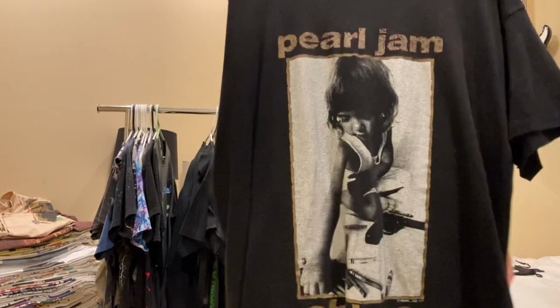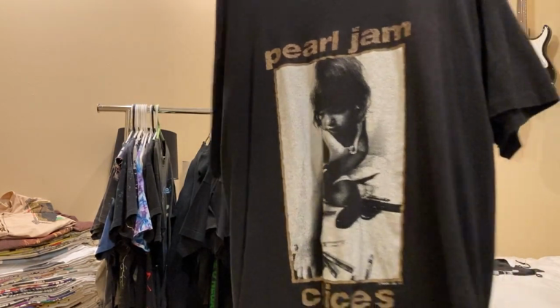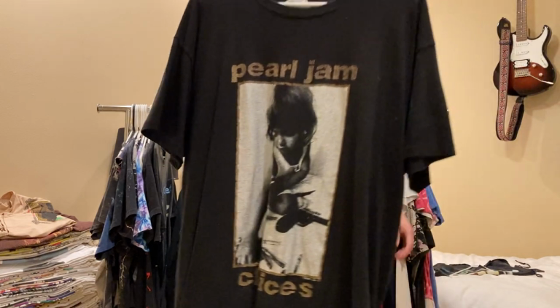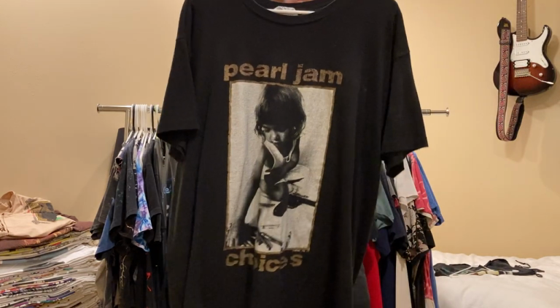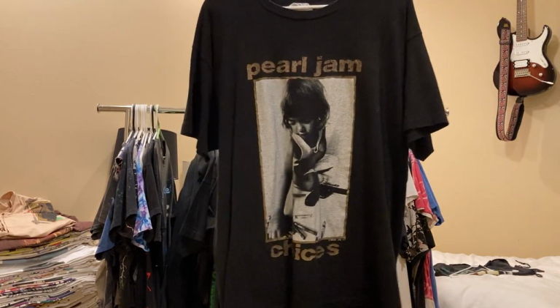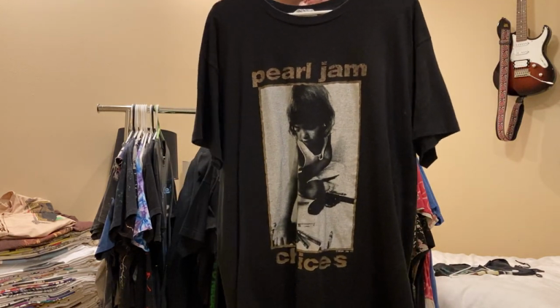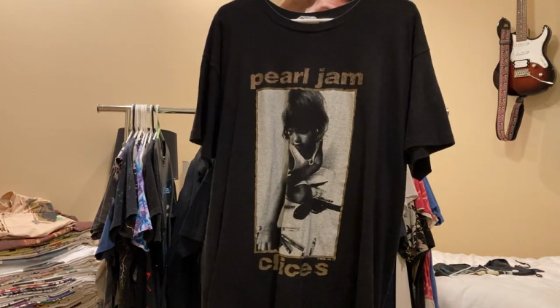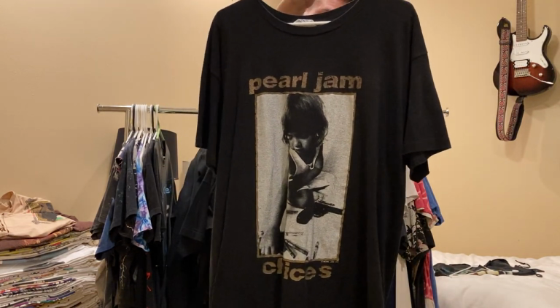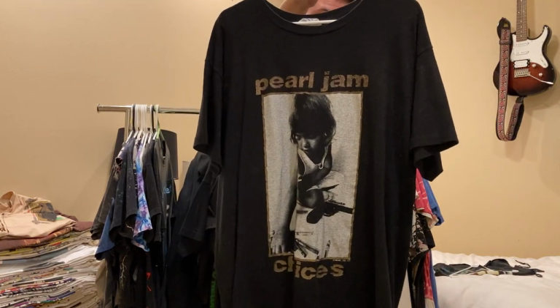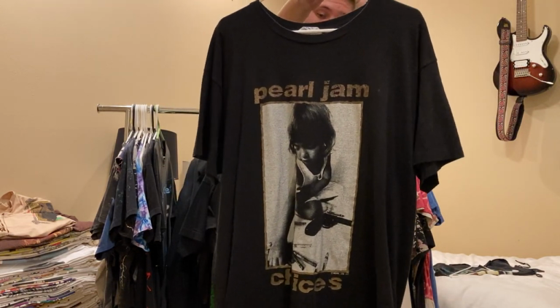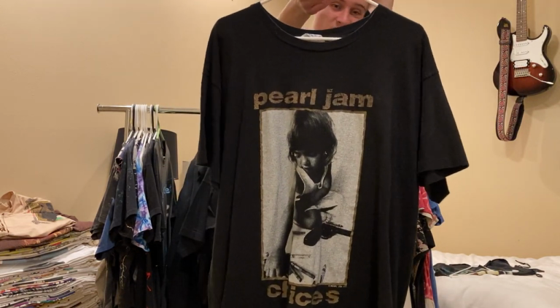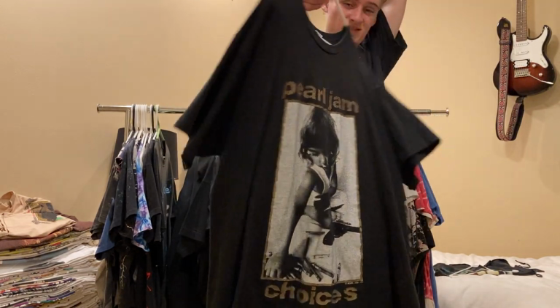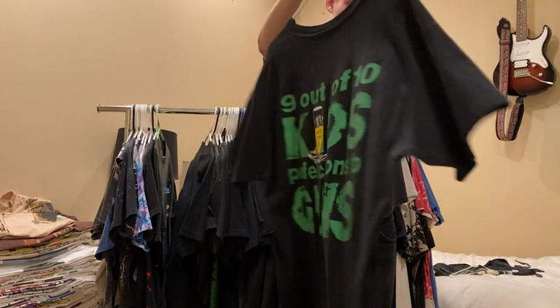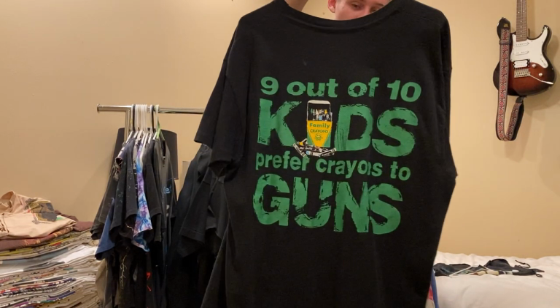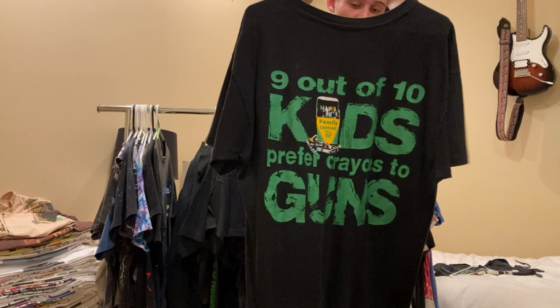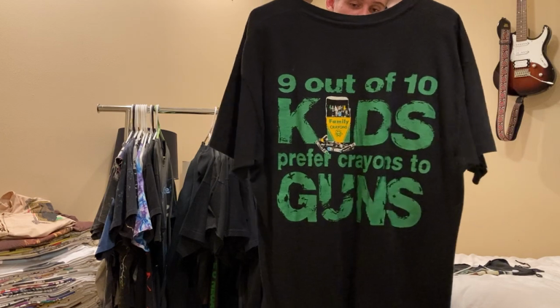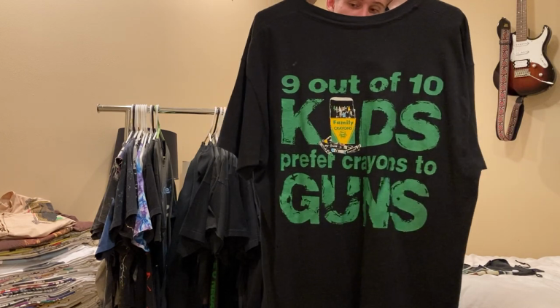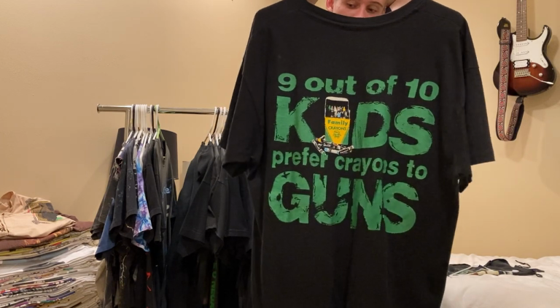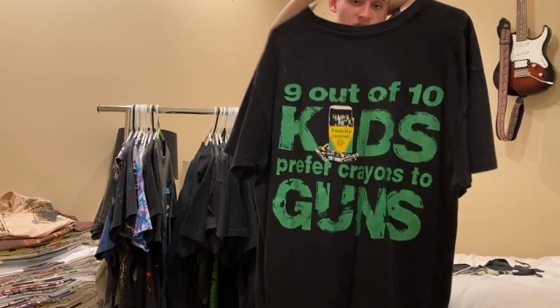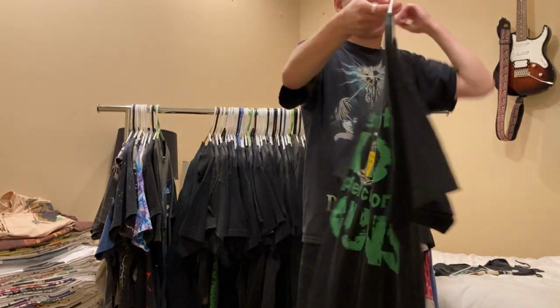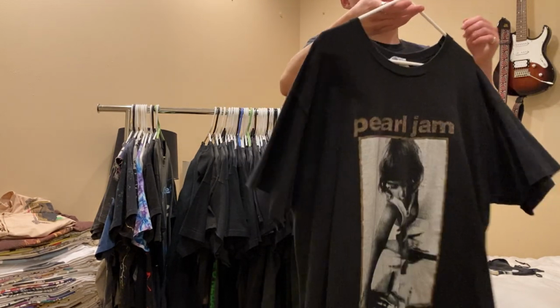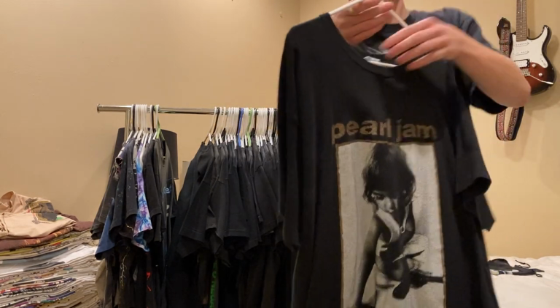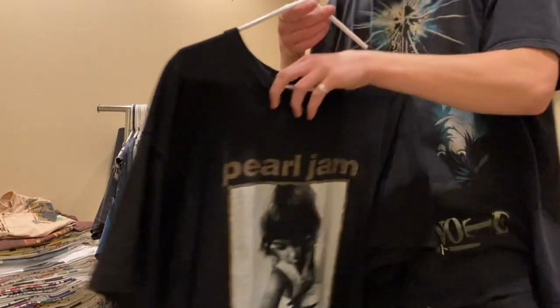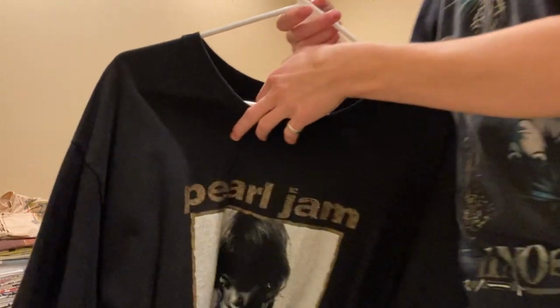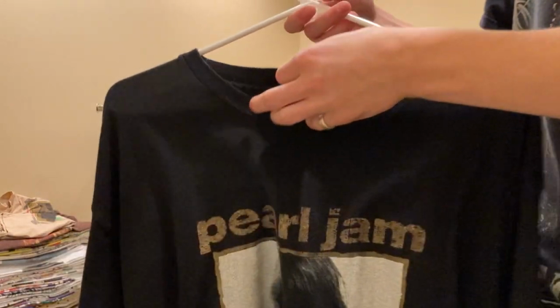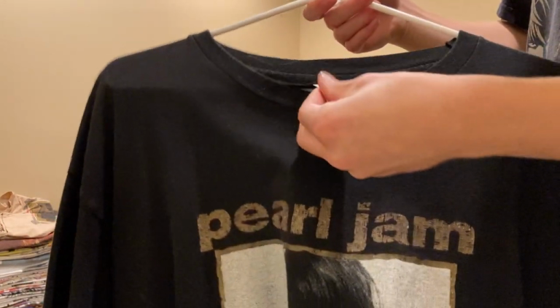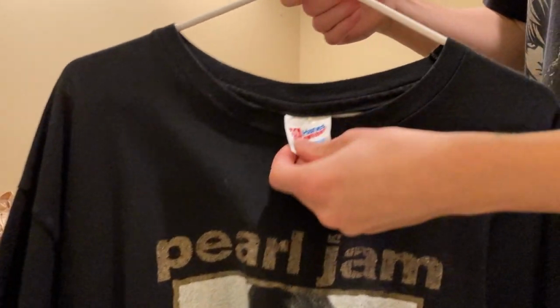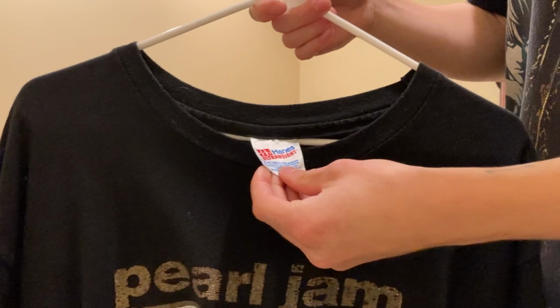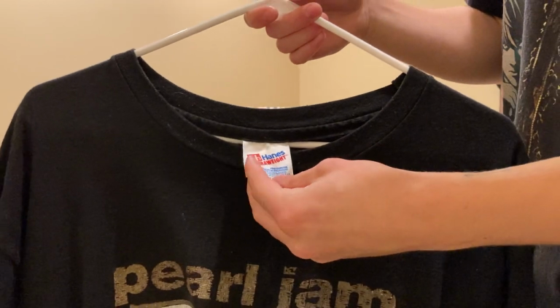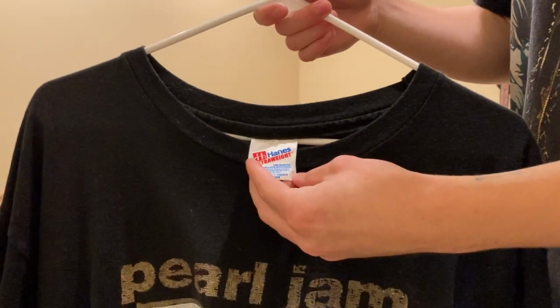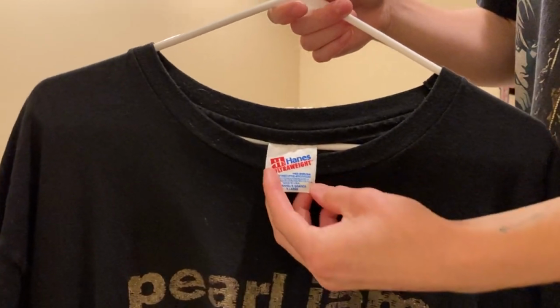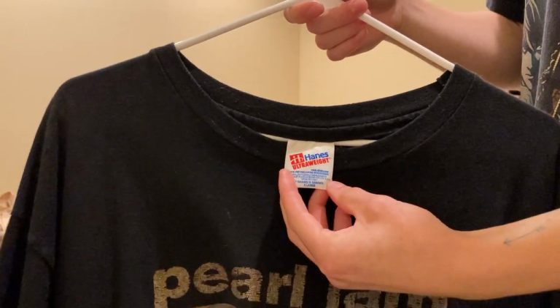Next up is Pearl Jam - '9 out of 10 kids prefer crayons to guns.' Really cool graphic, single stitch all around, on a ton of Hanes Ultra Weight XLT.